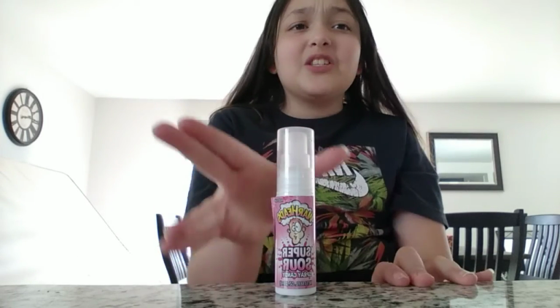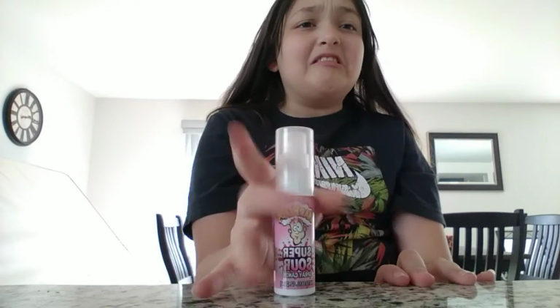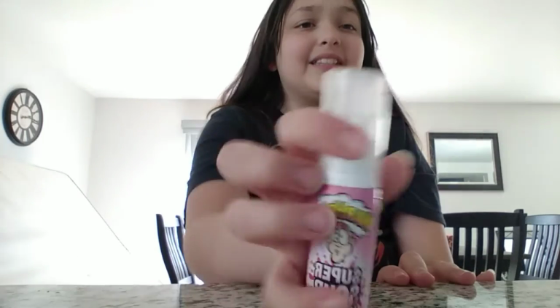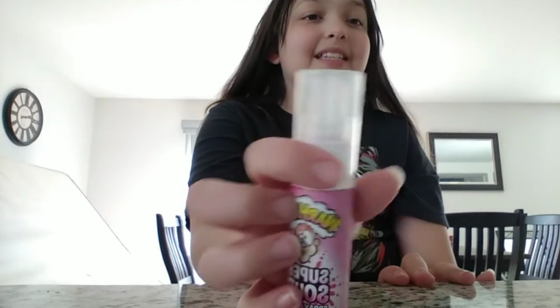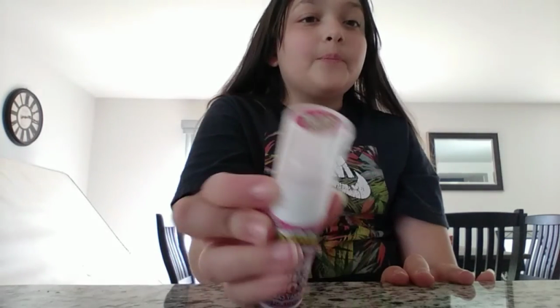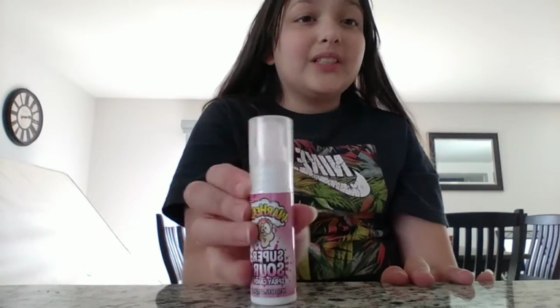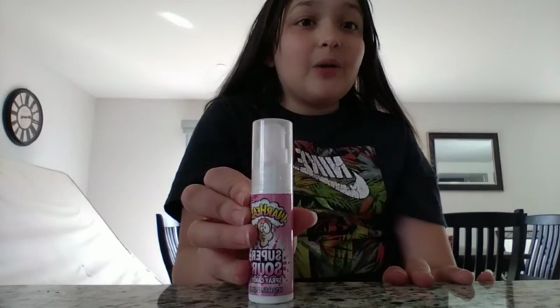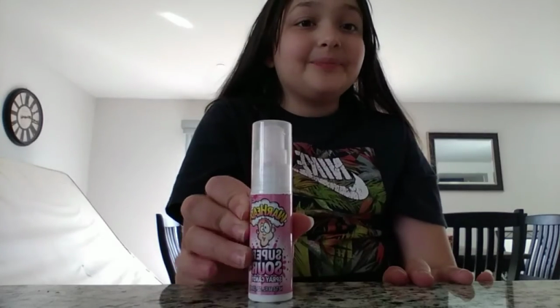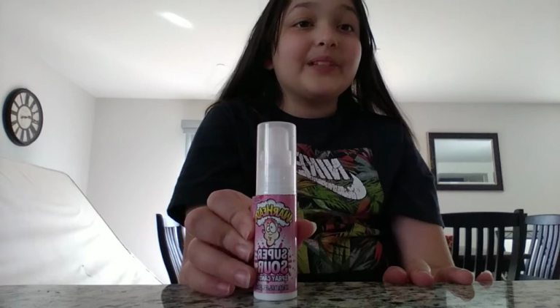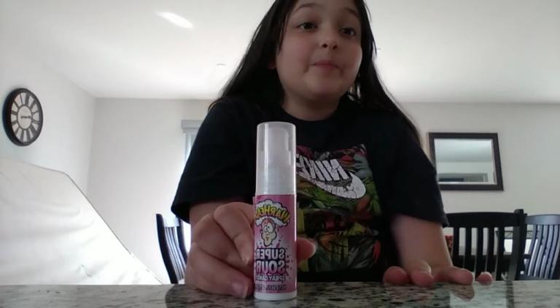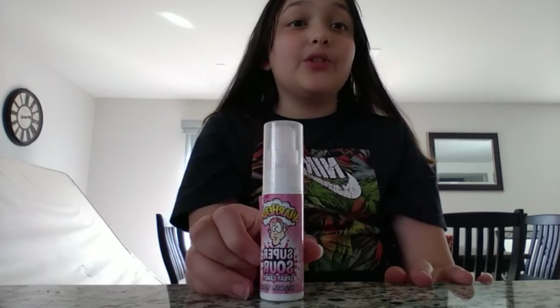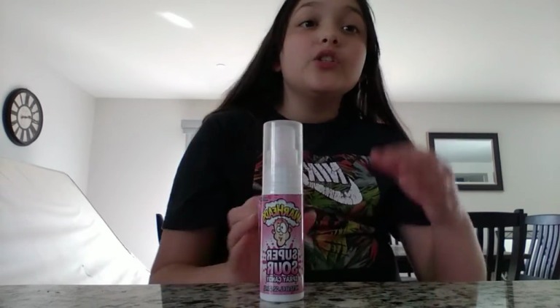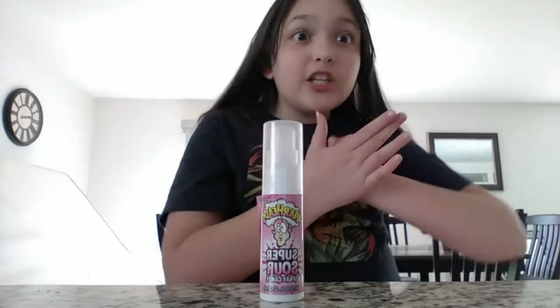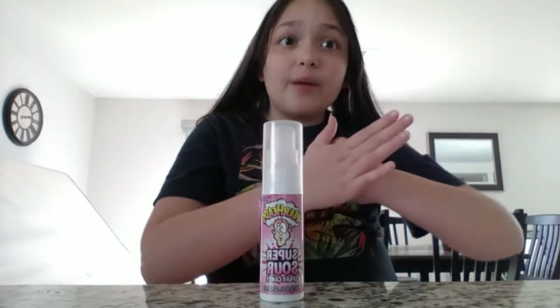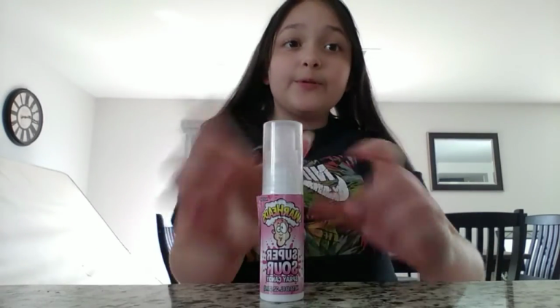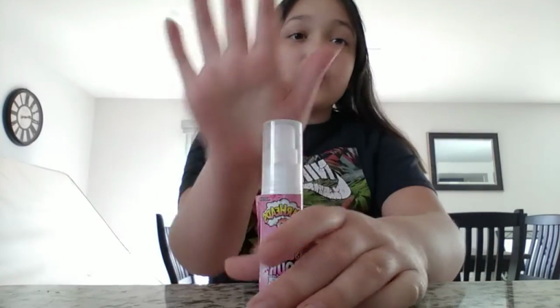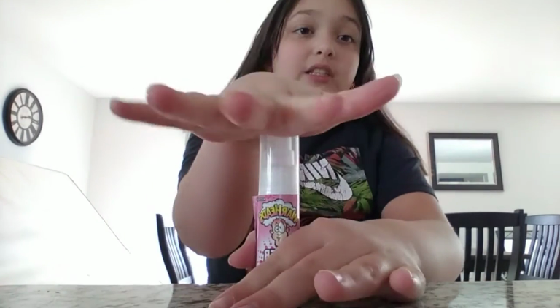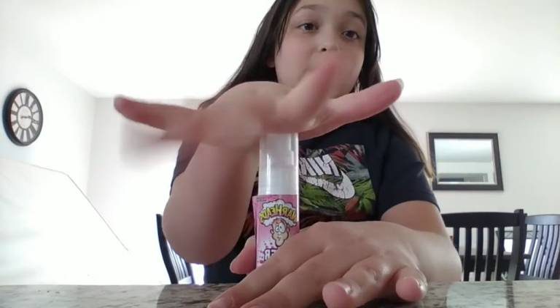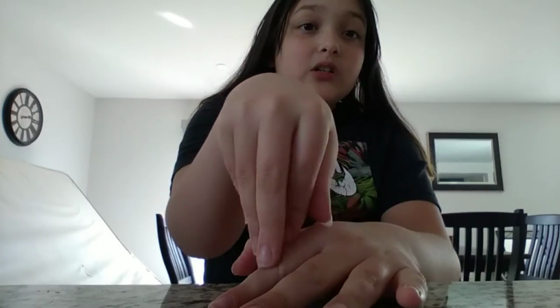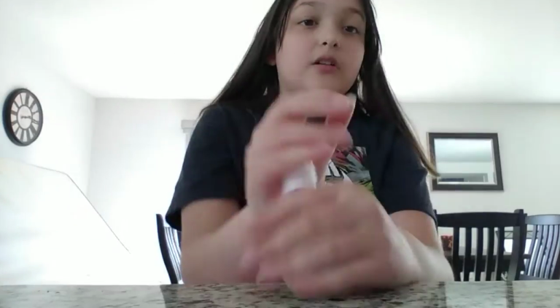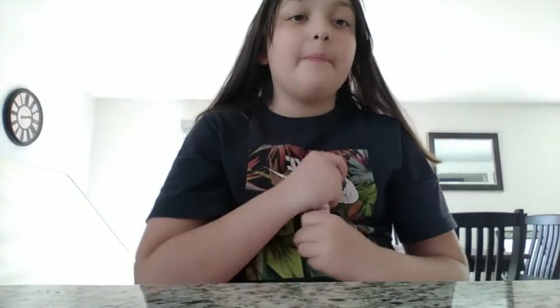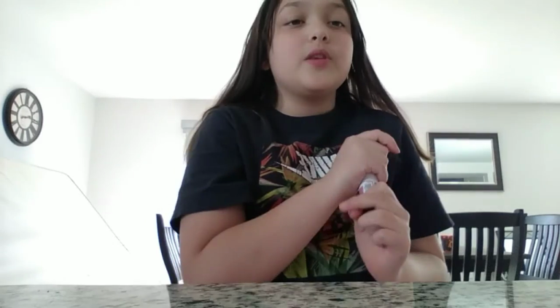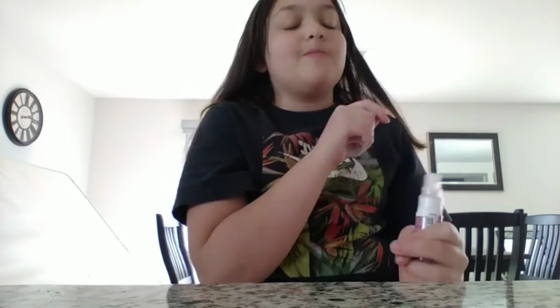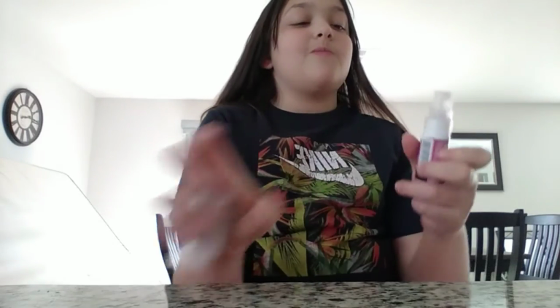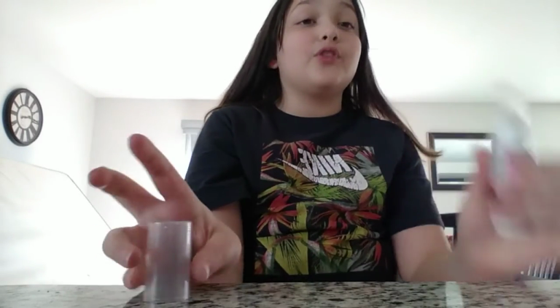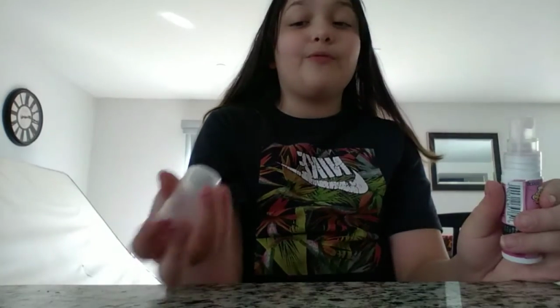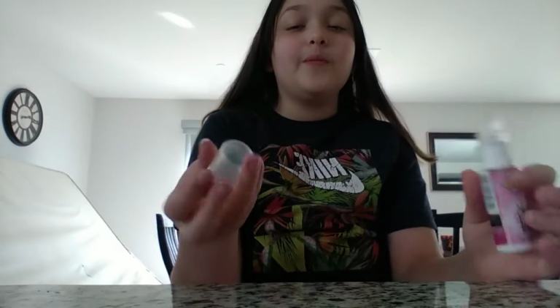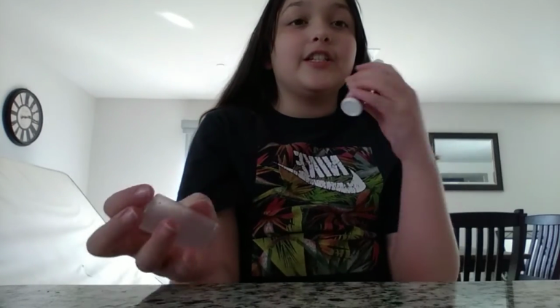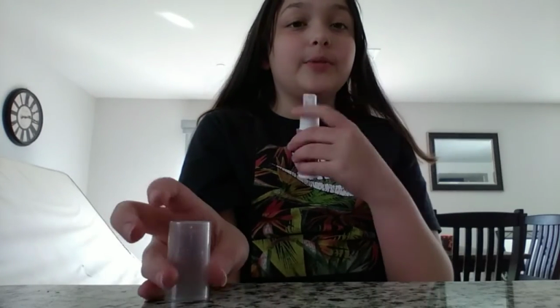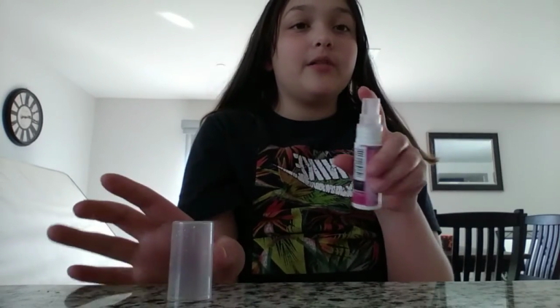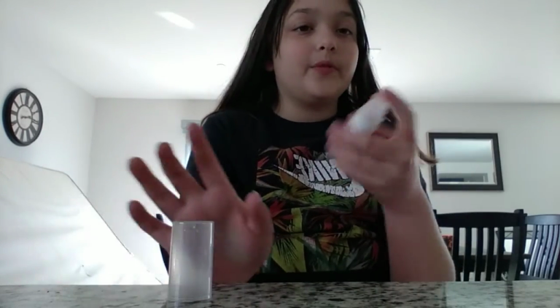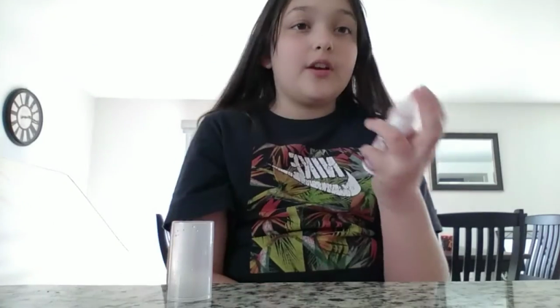So this is really sour, but I'm going to do it. Smash that subscribe button before I start this. I've tried this before — it's super sour — but I'm going to try it again.